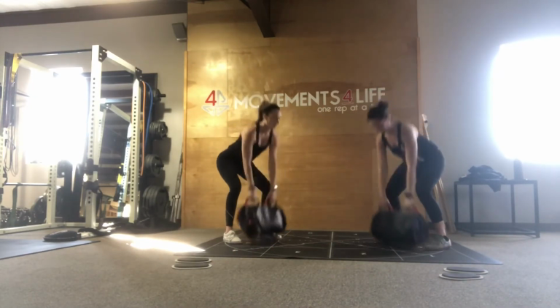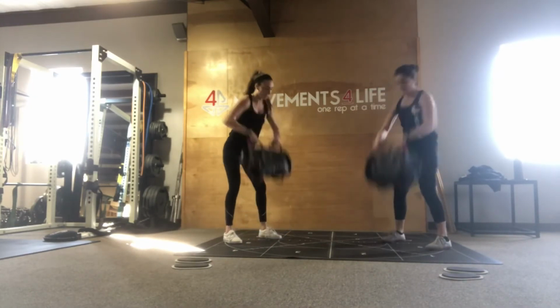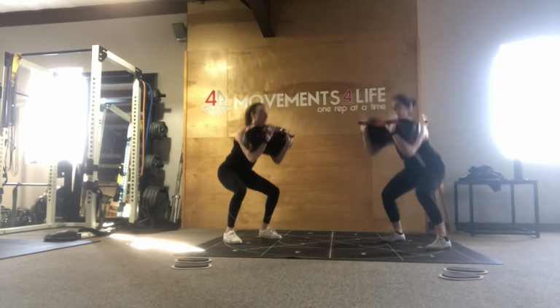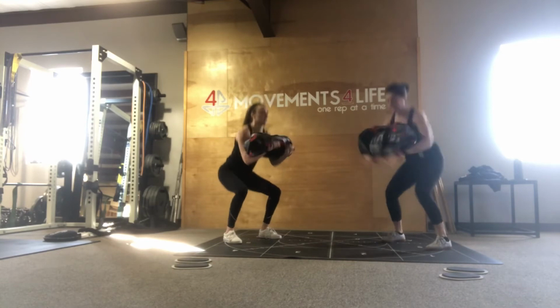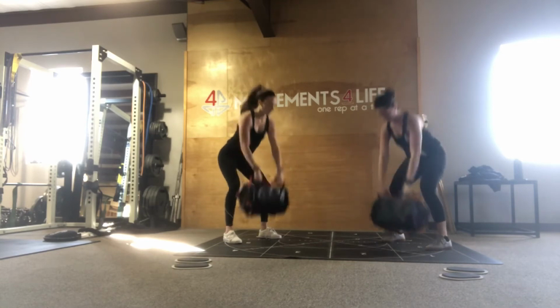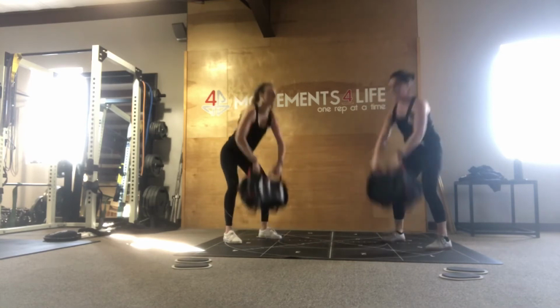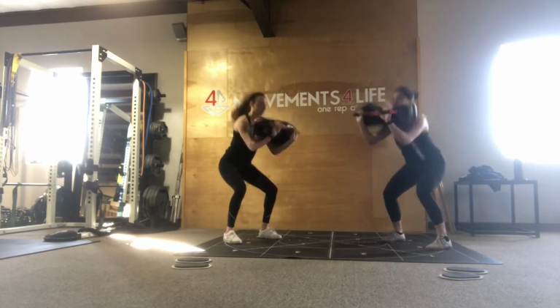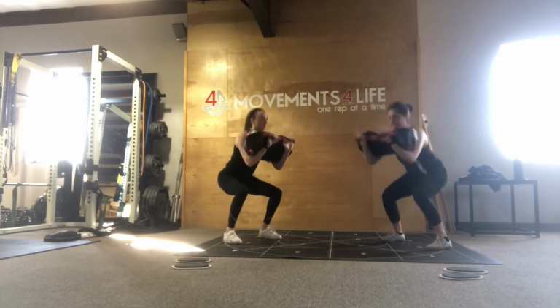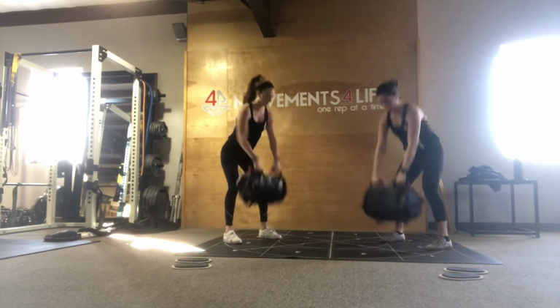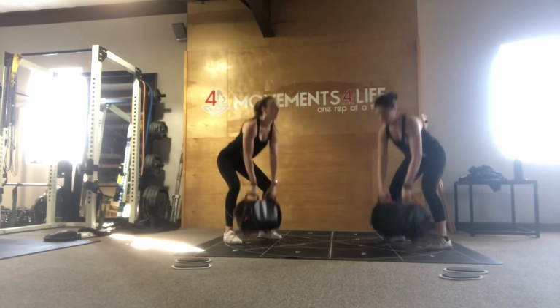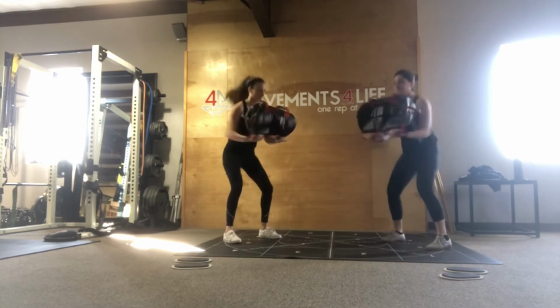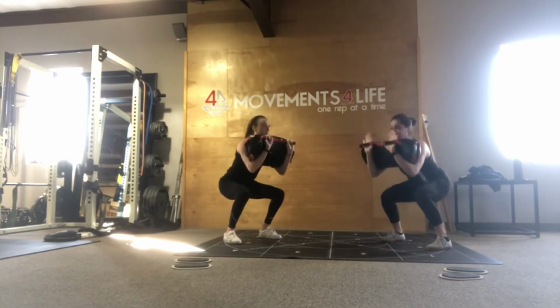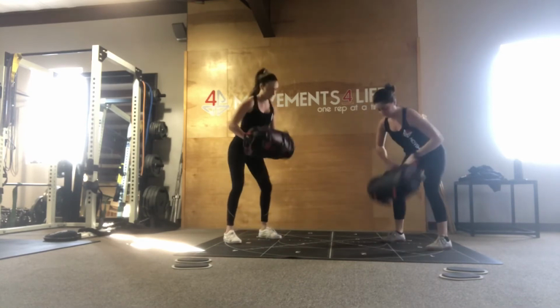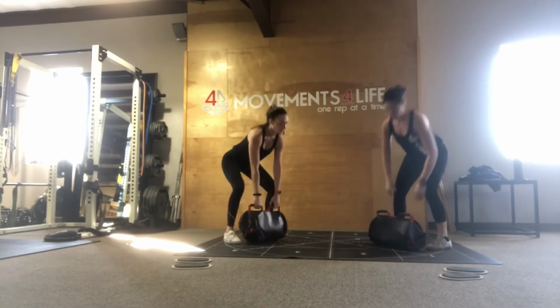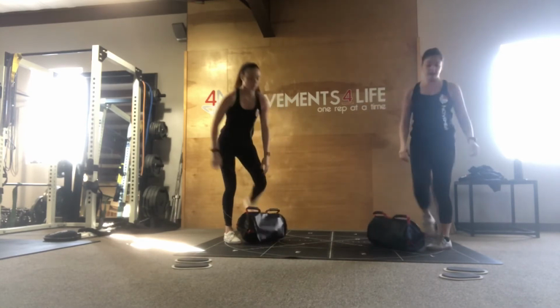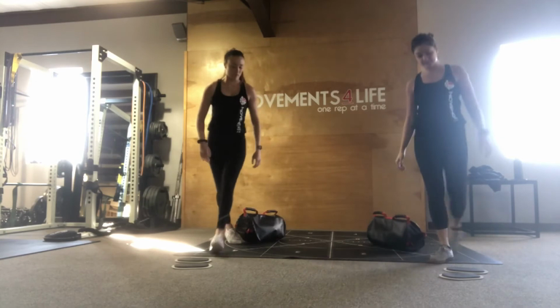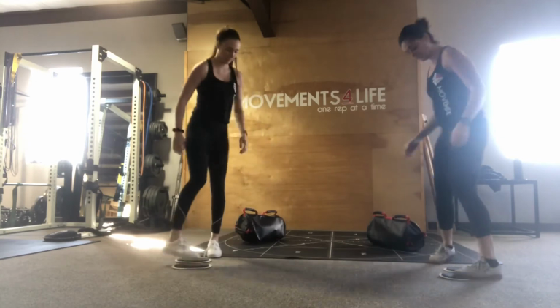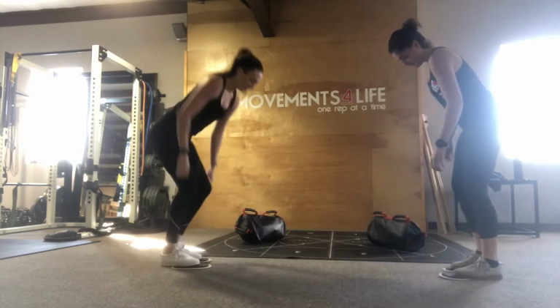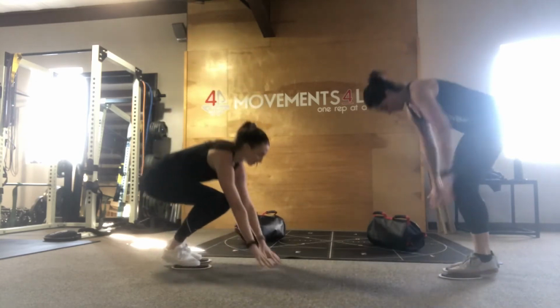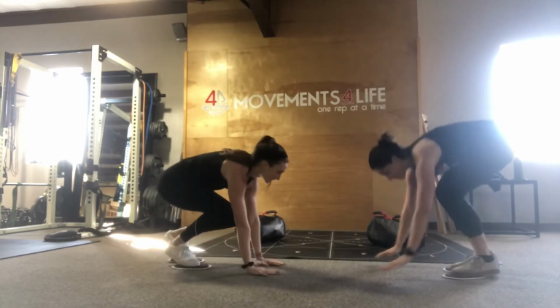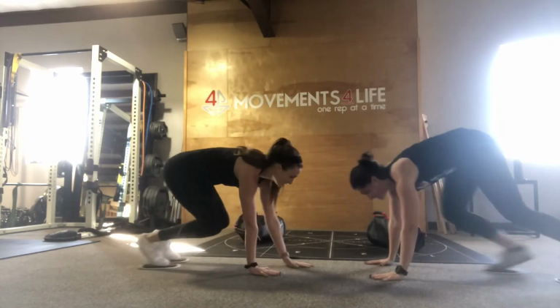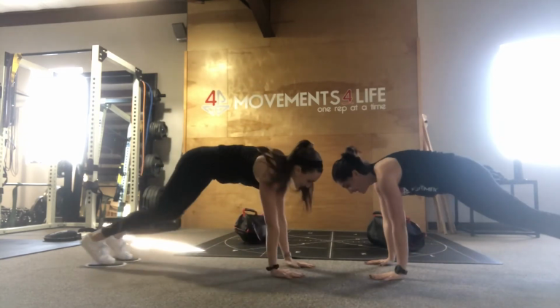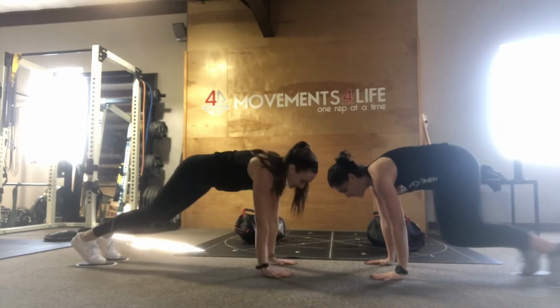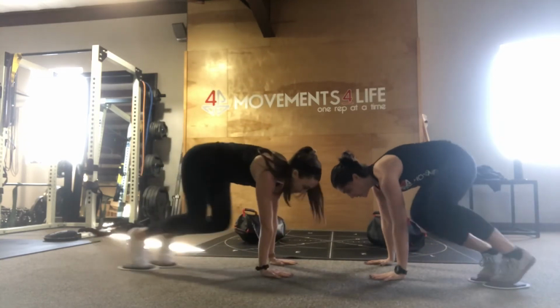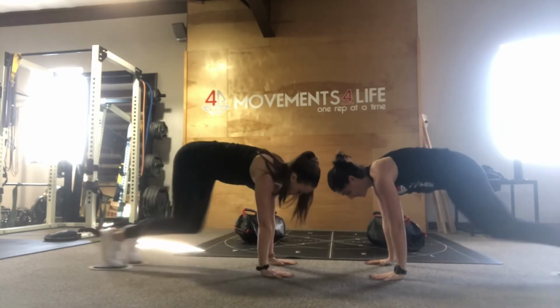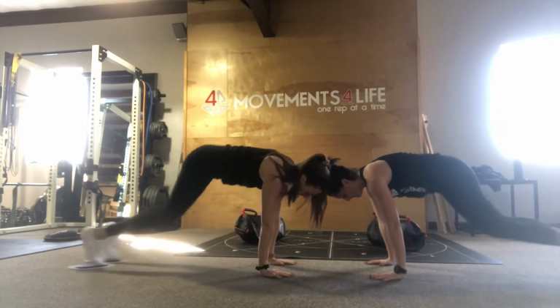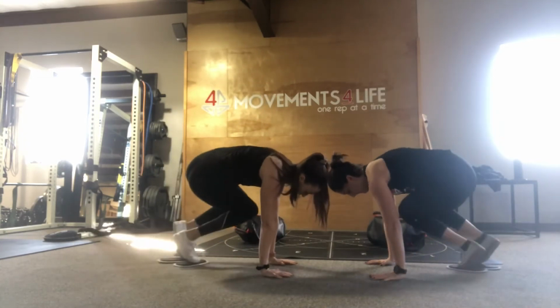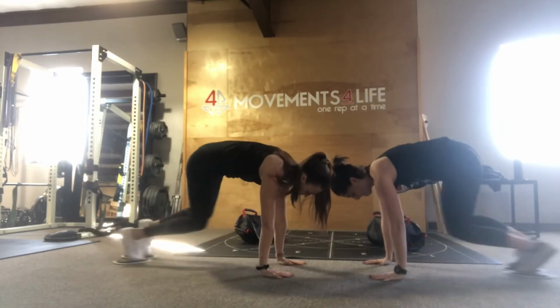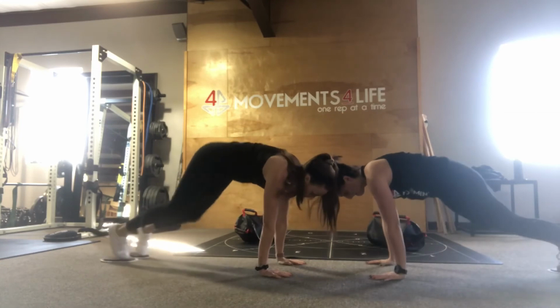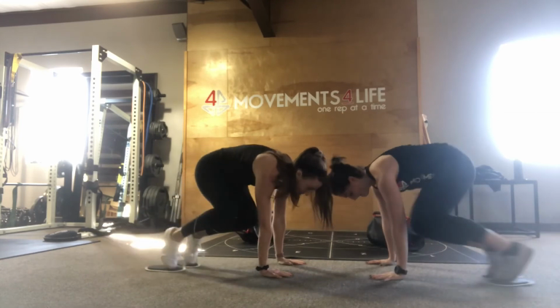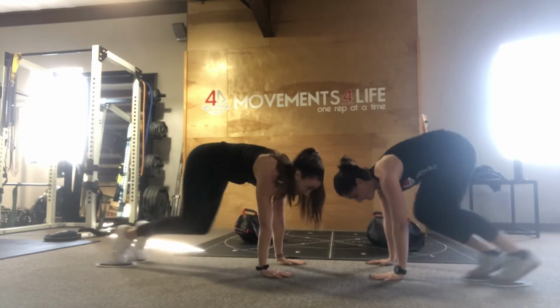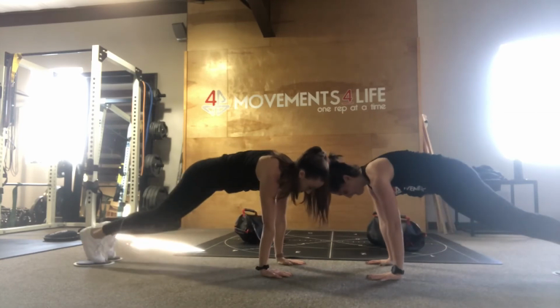For the prone slider knee tuck, start in a push-up position with your feet on the sliders. Then from there, transfer most of the weight to your hands as you drive both knees together to each elbow. Keep pushing through the ground away from you so that the shoulders stay separated.